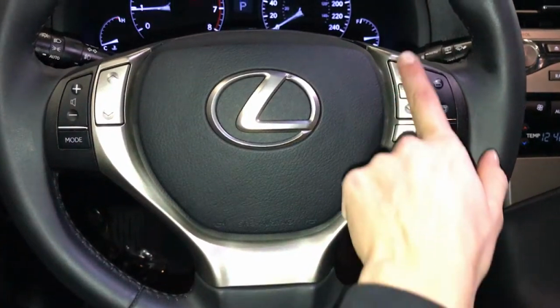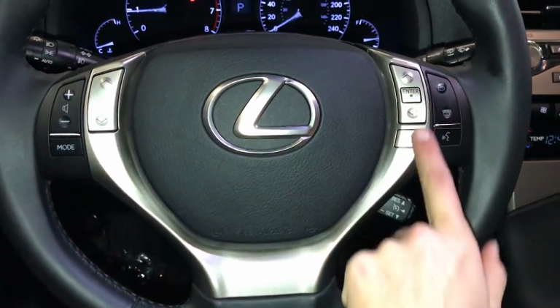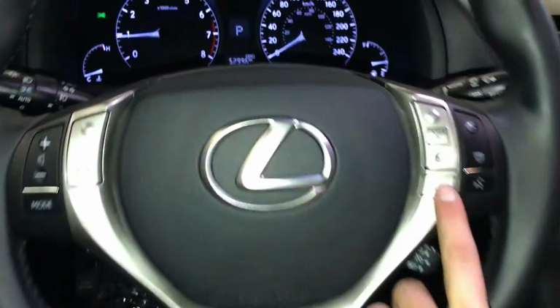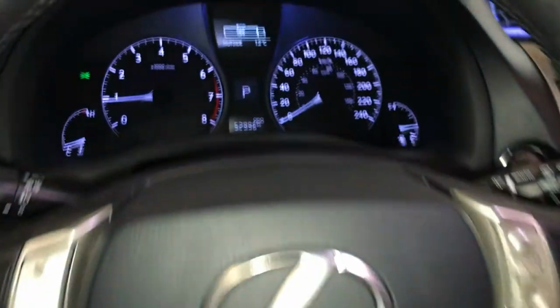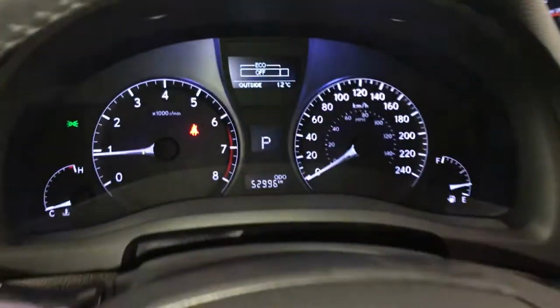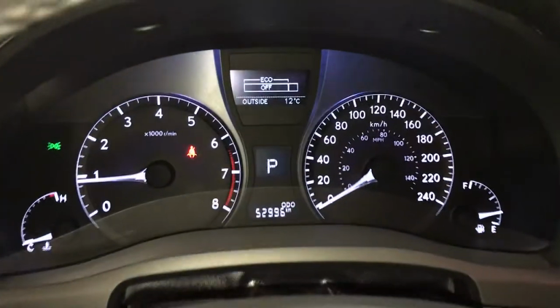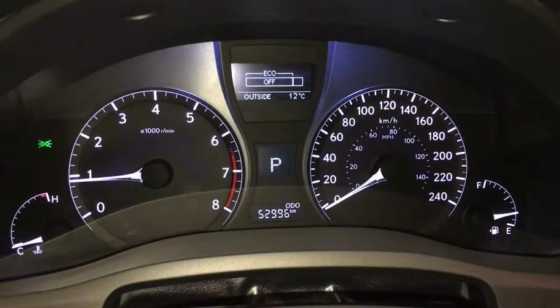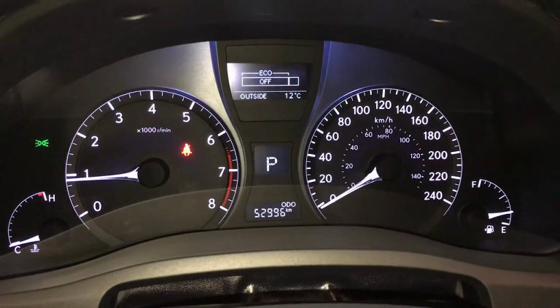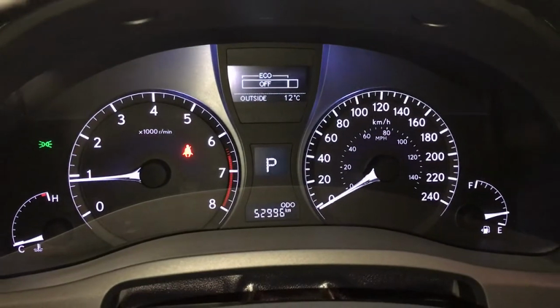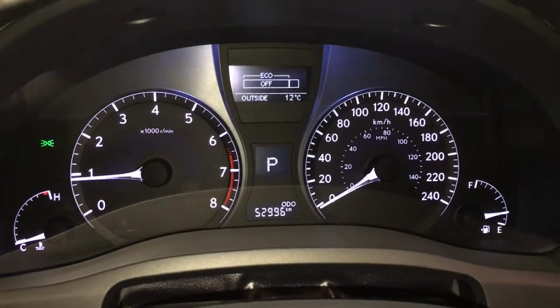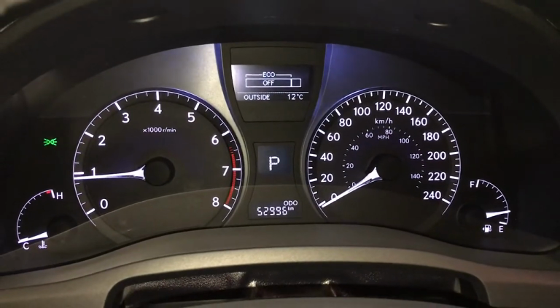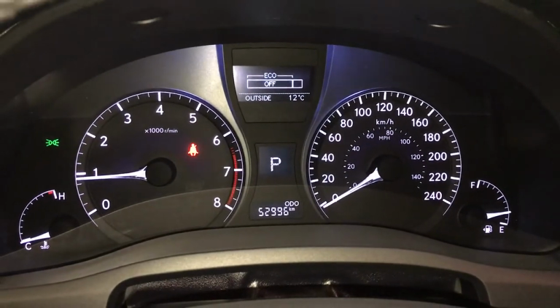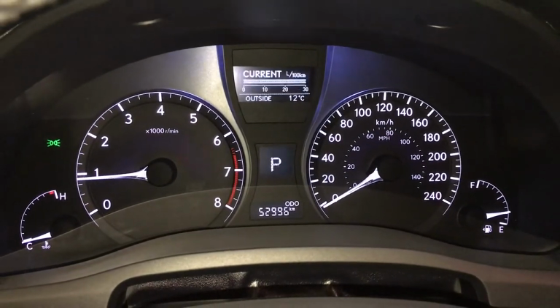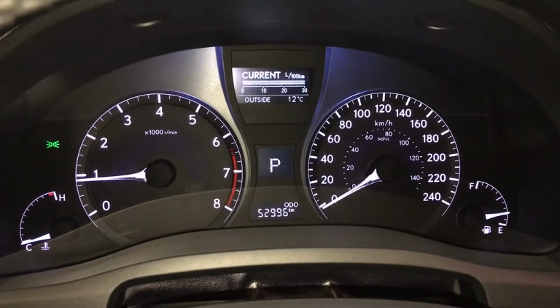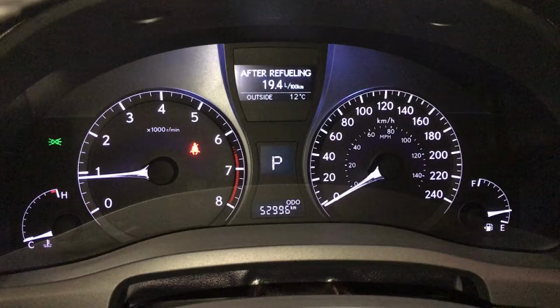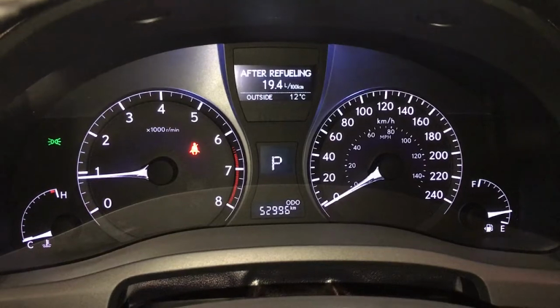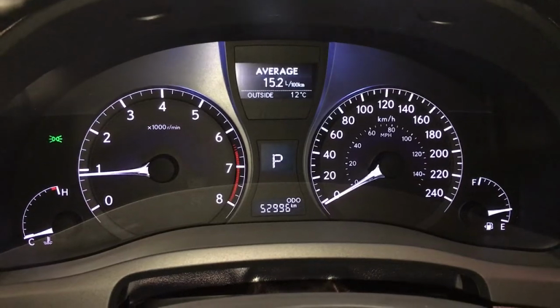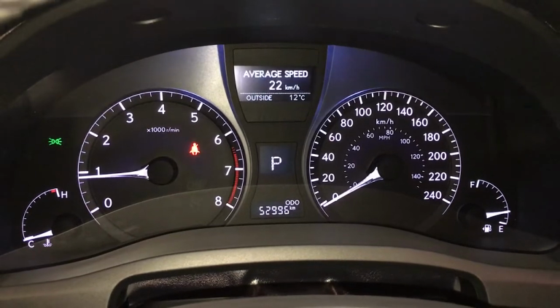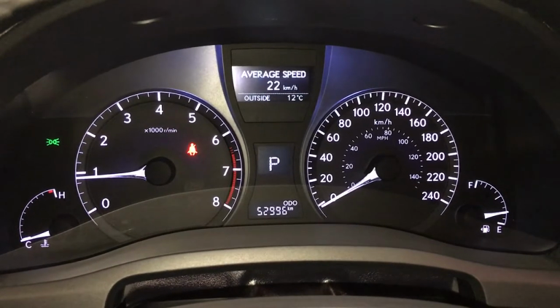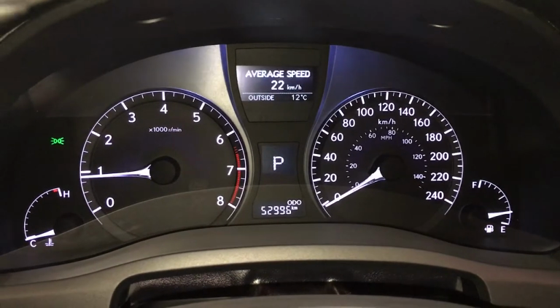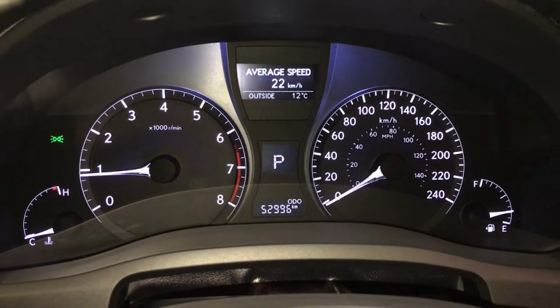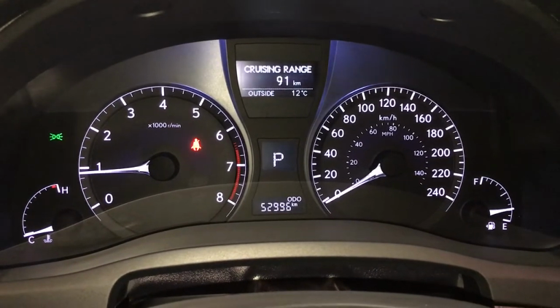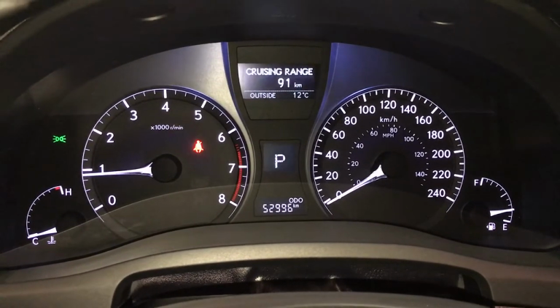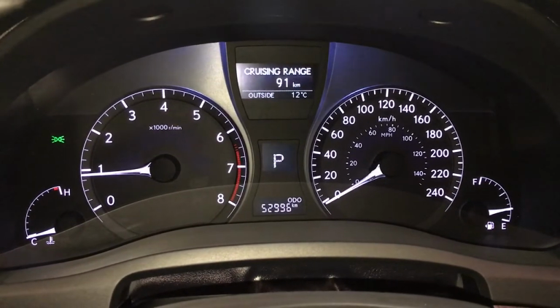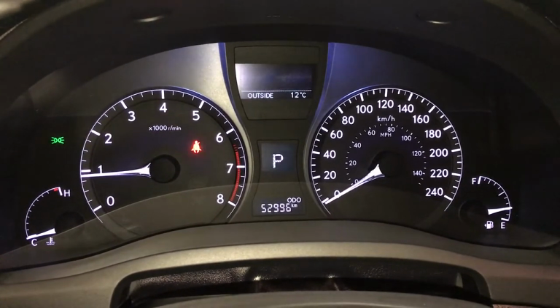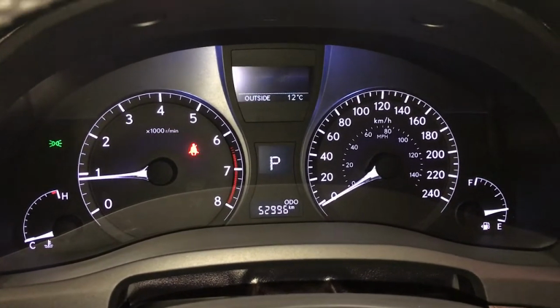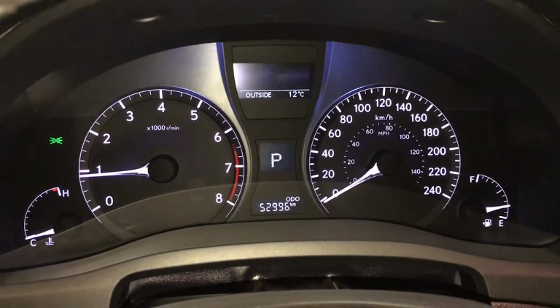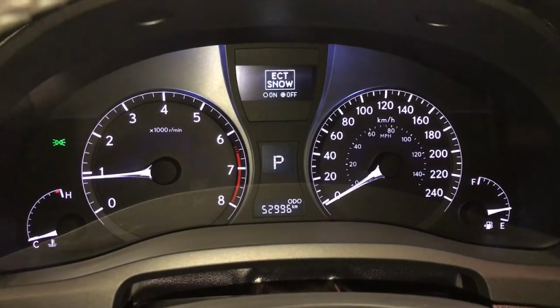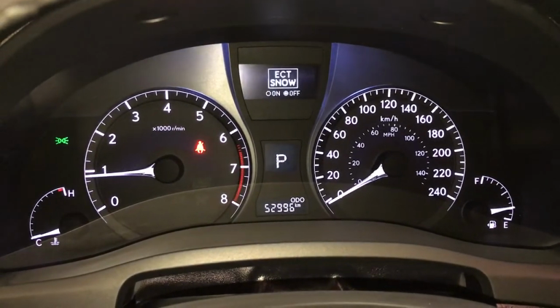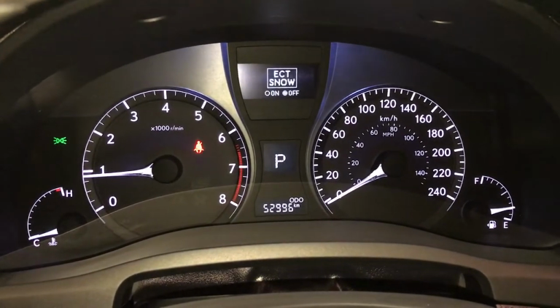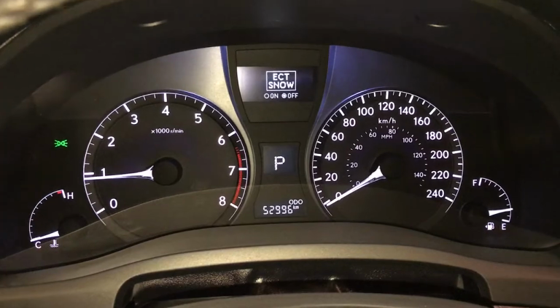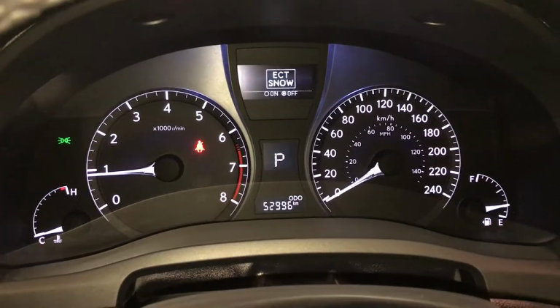These buttons control information on the dash: eco indicator, outside temperature gauge, vehicle information, average speed, kilometers till empty, and ECT snow mode.